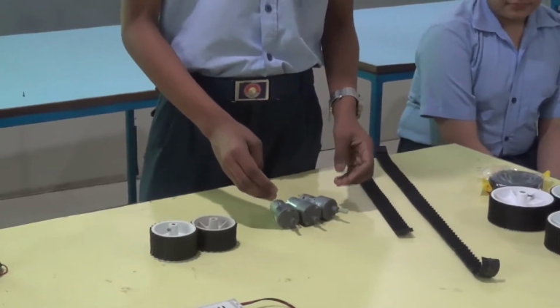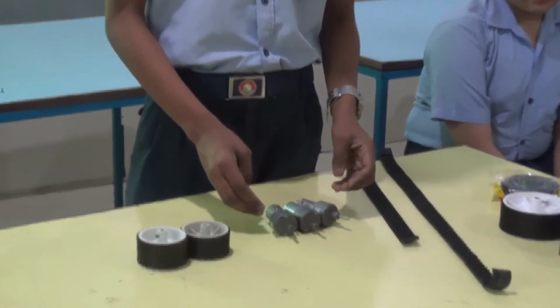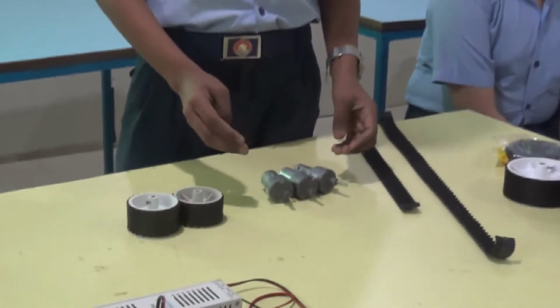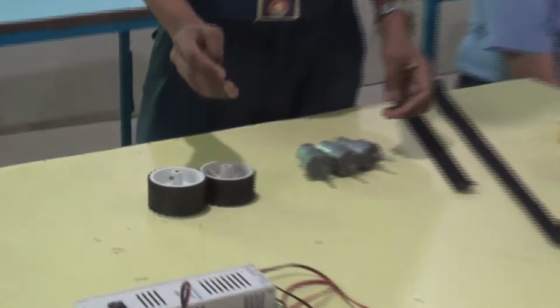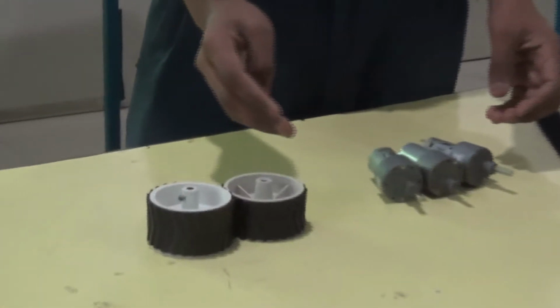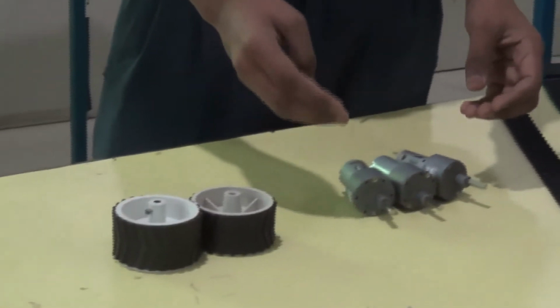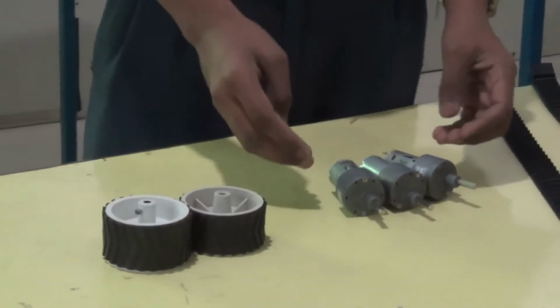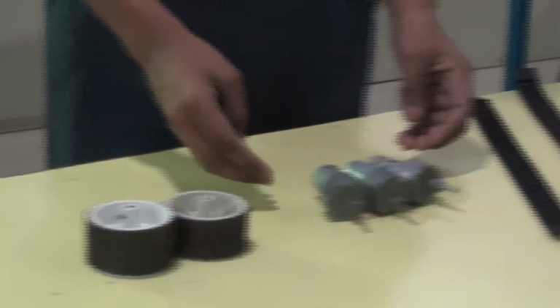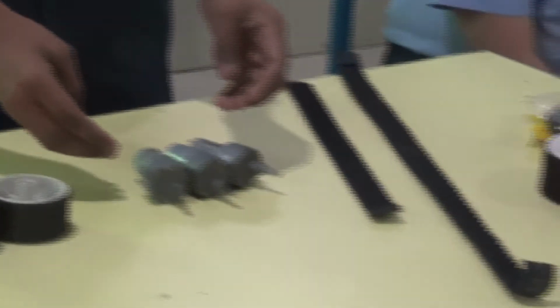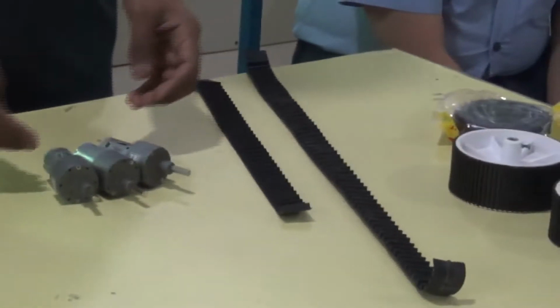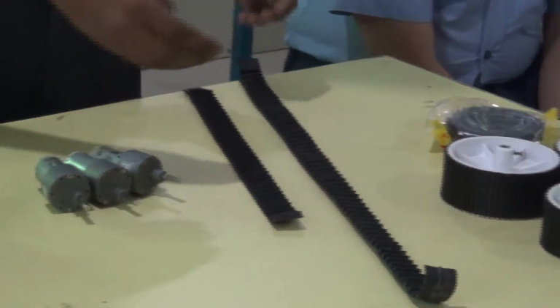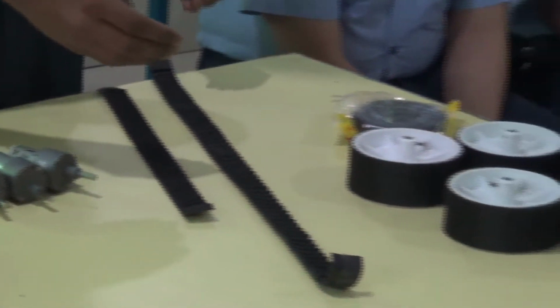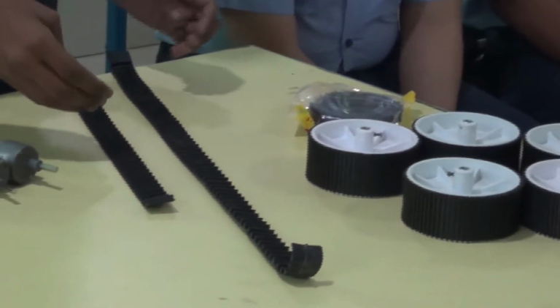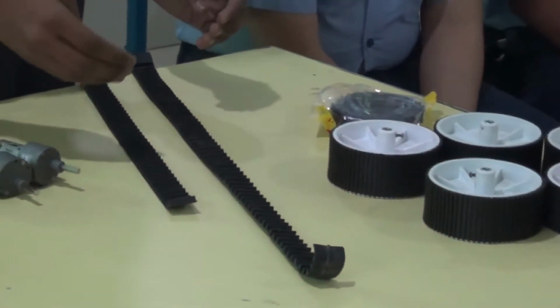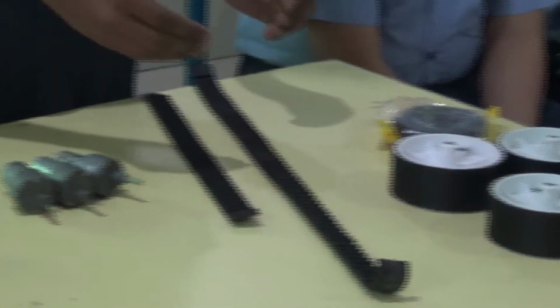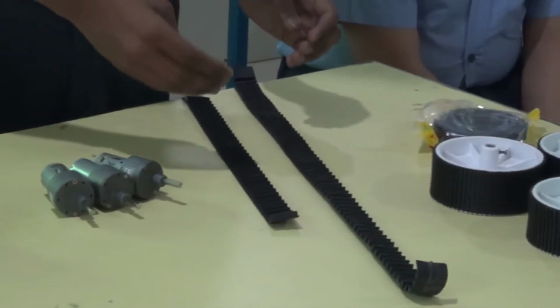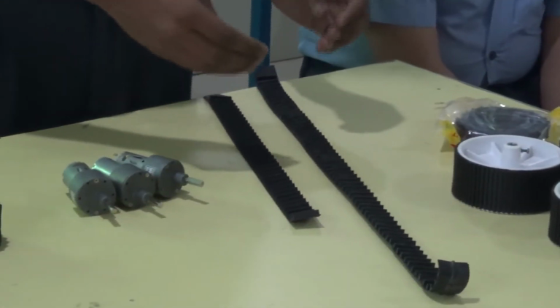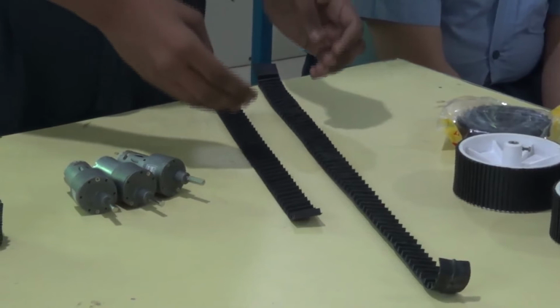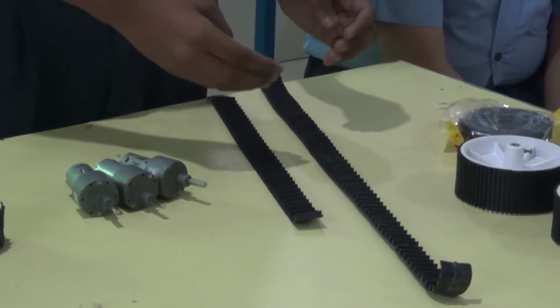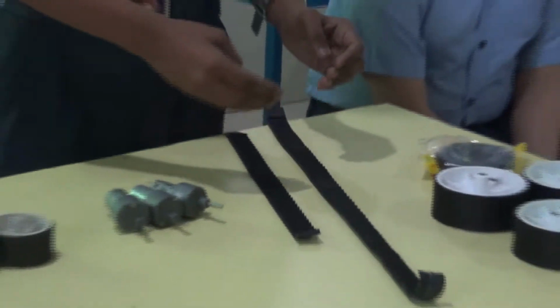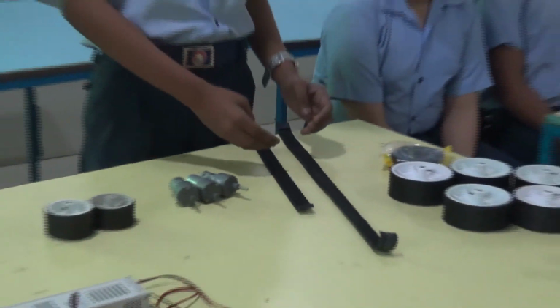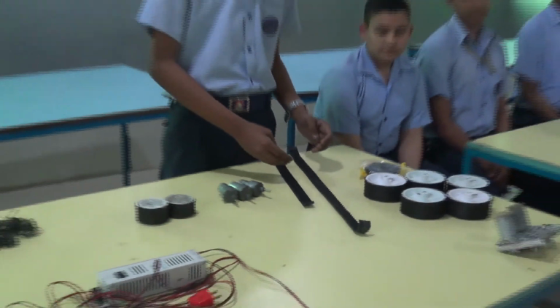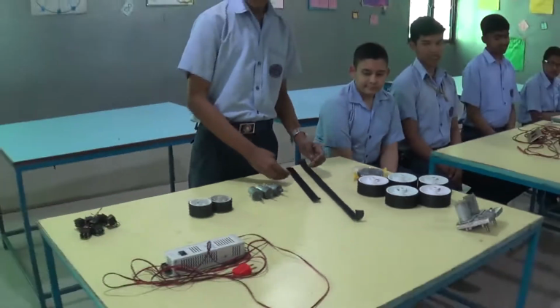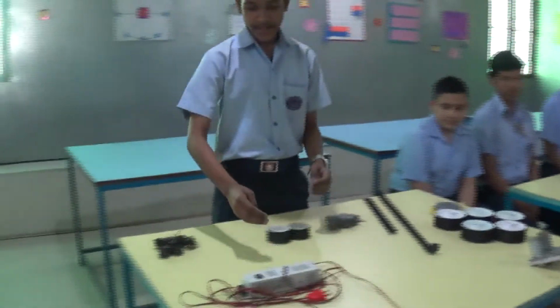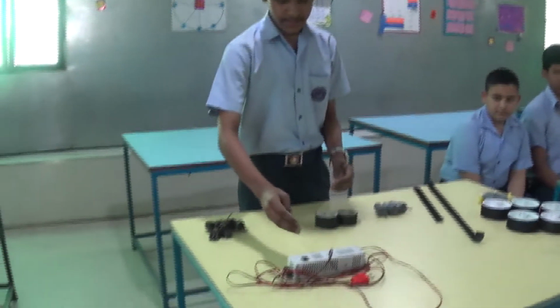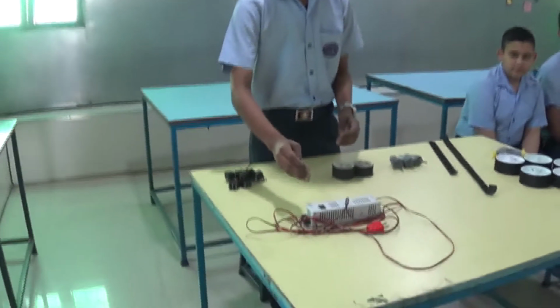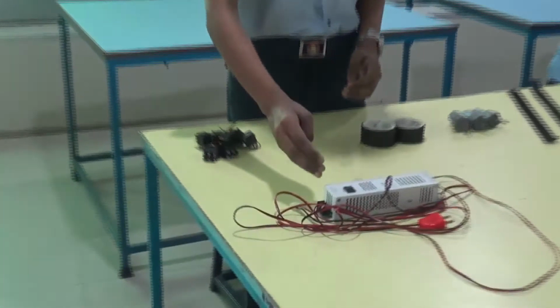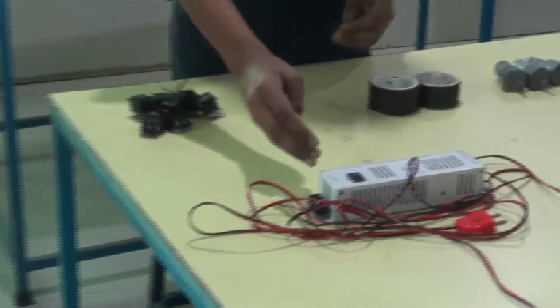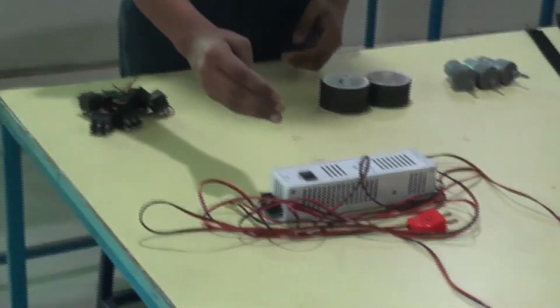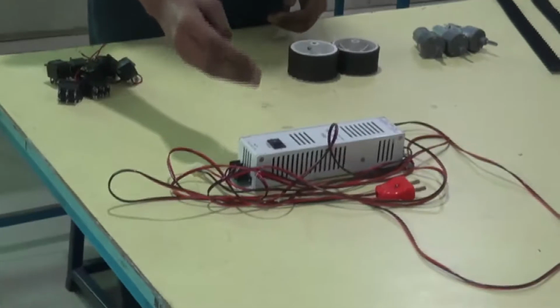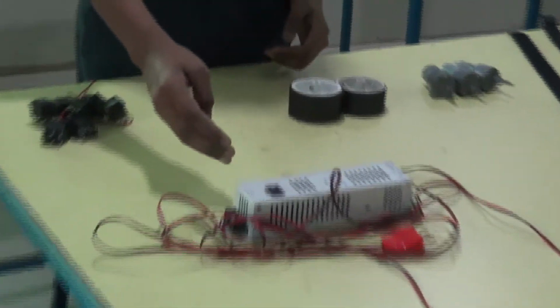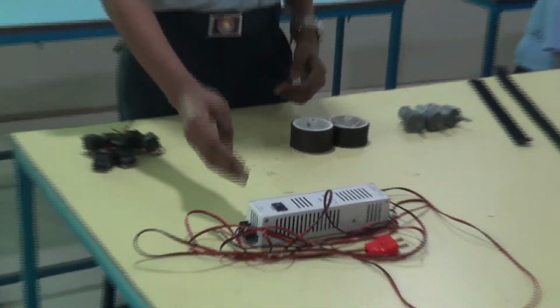The motors are attached with the tires for their movement. These are the conveyor belts which have been used to create more traction for the bot. And this is the main power supplying unit which will be giving the power to our bot.